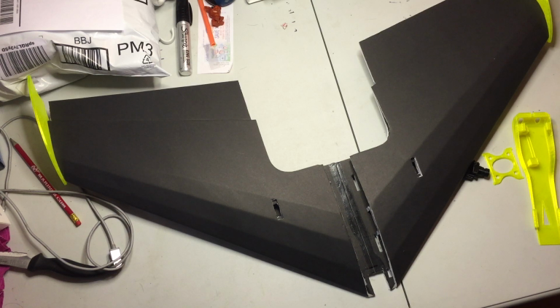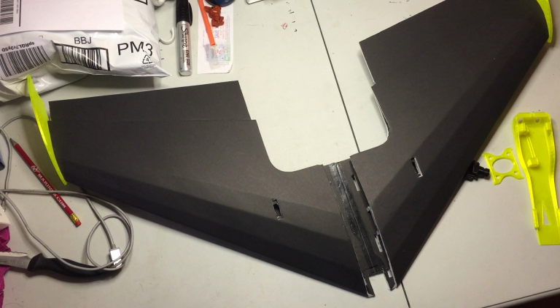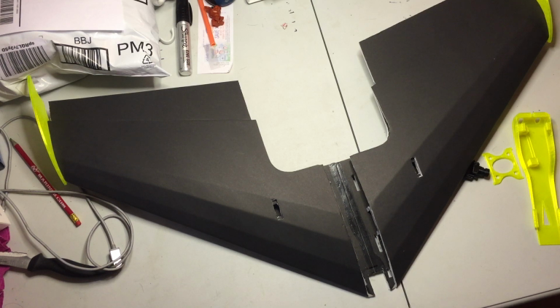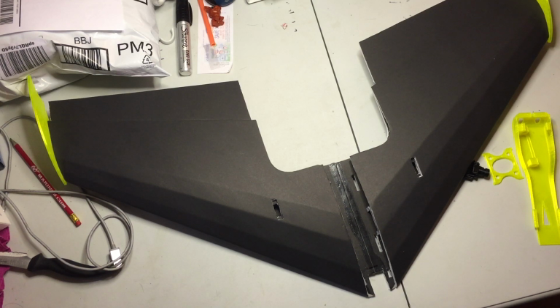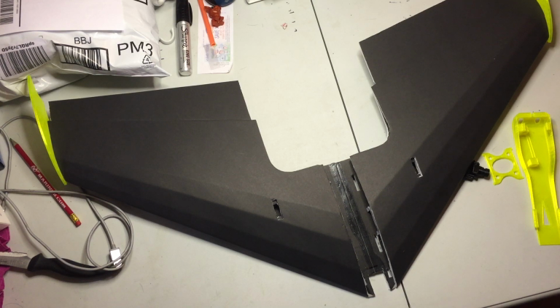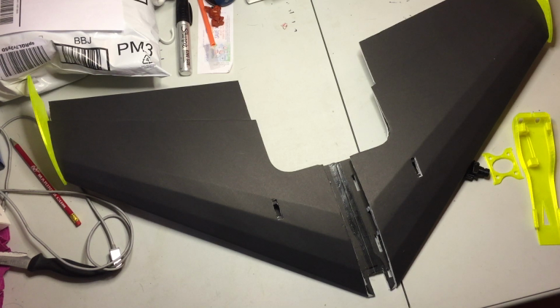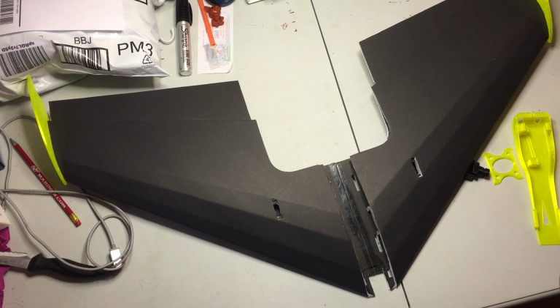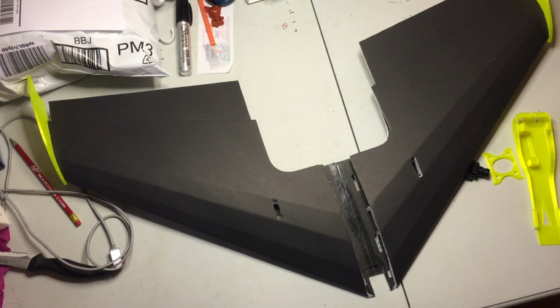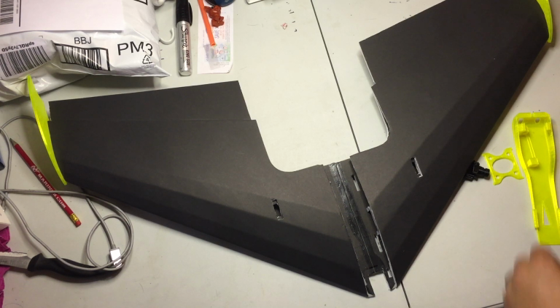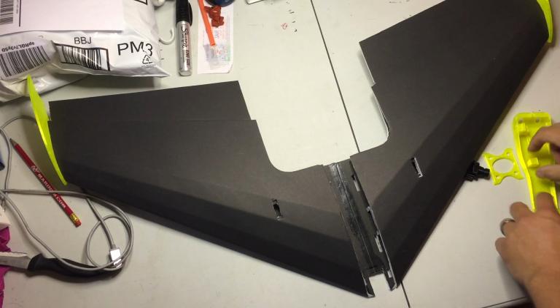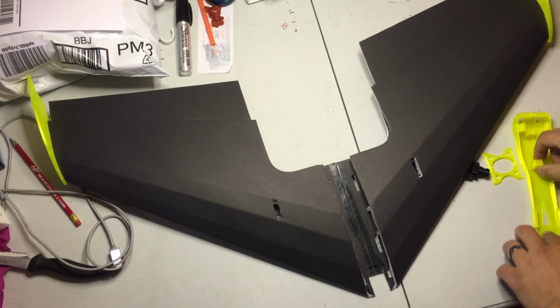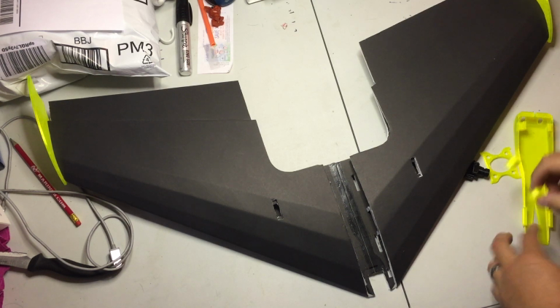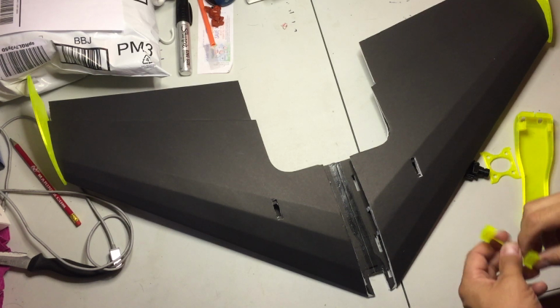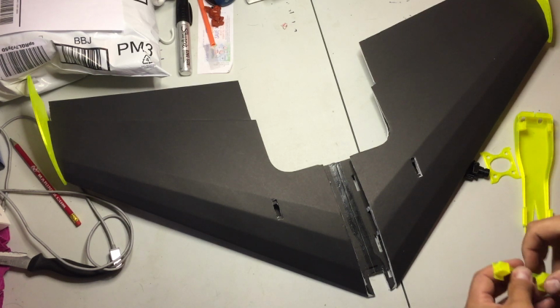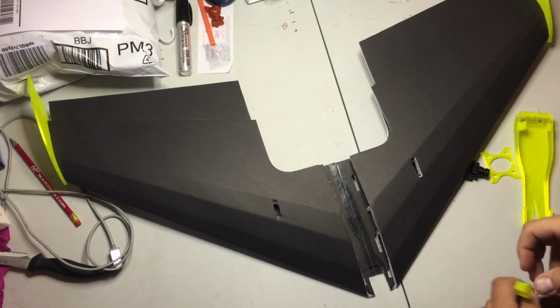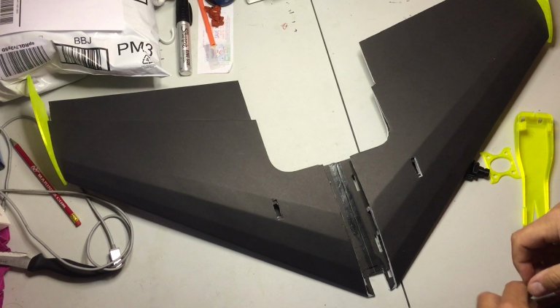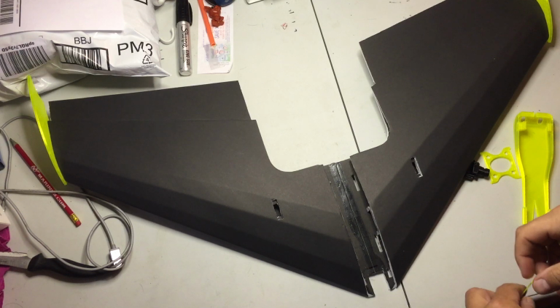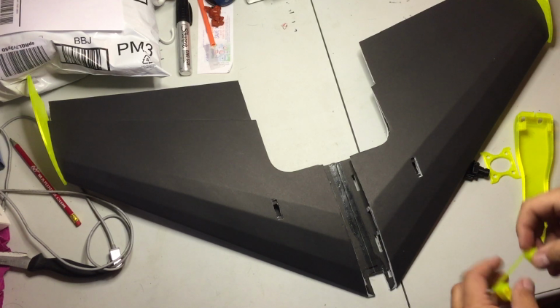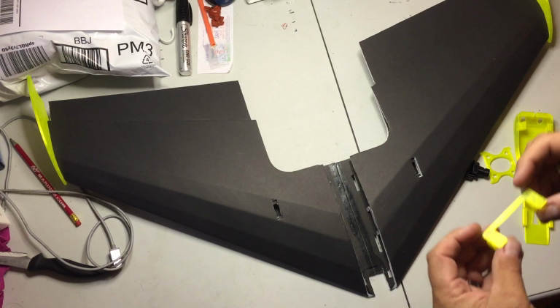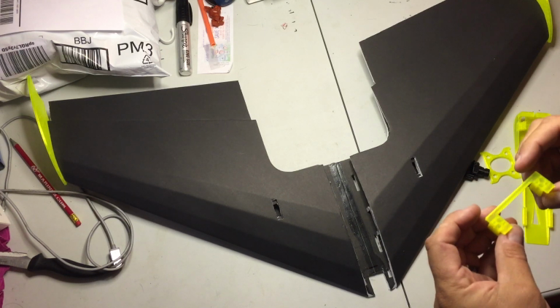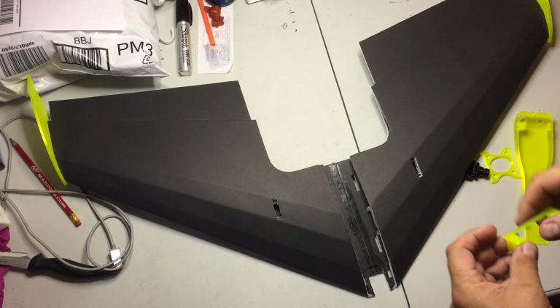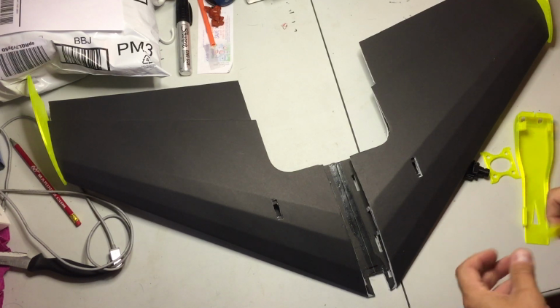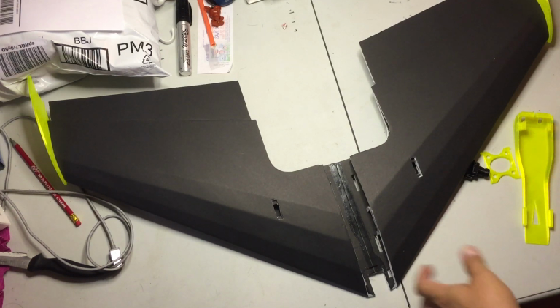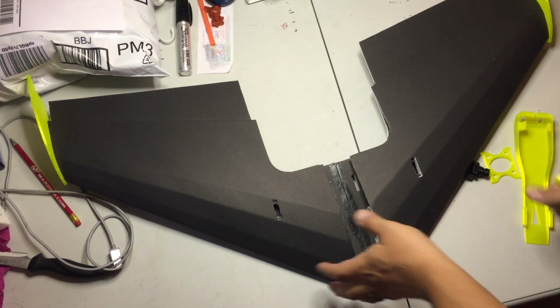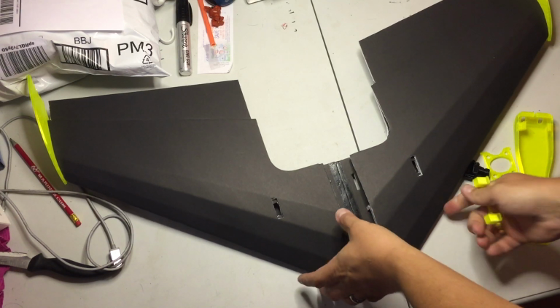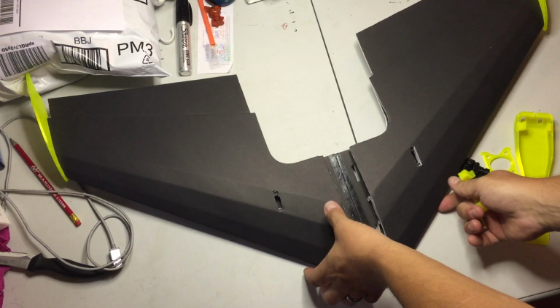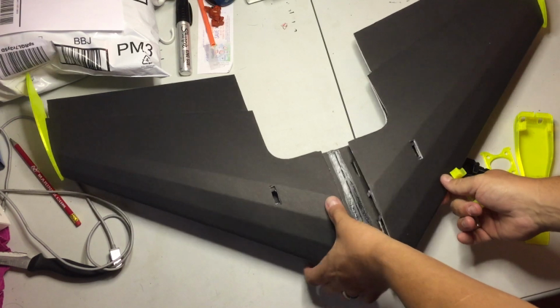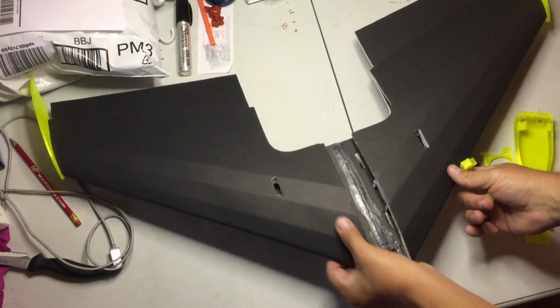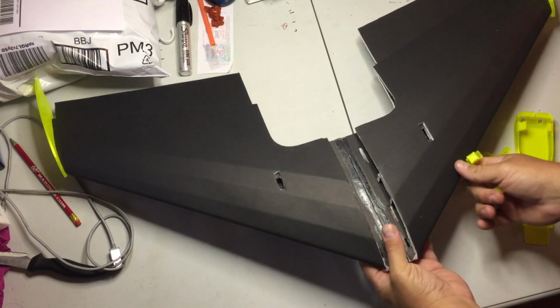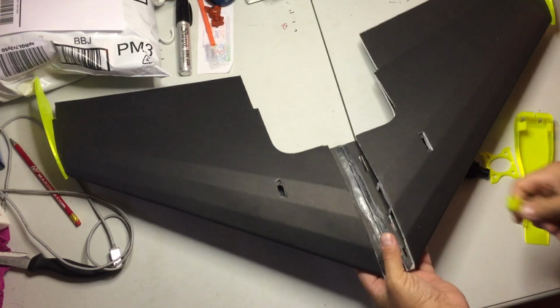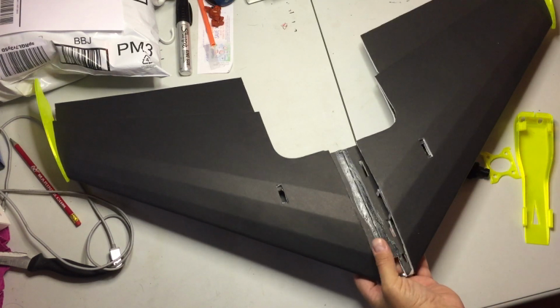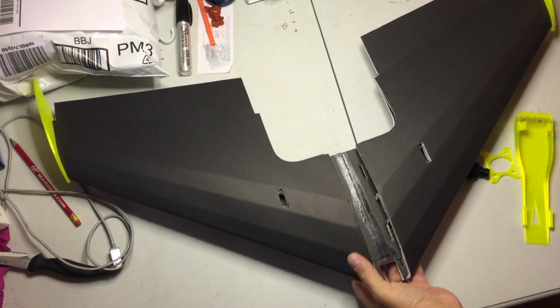Alright guys, I wanted to put a little video together of the parts that I made for the arrow. These are similar to the canopy I made for the dart.